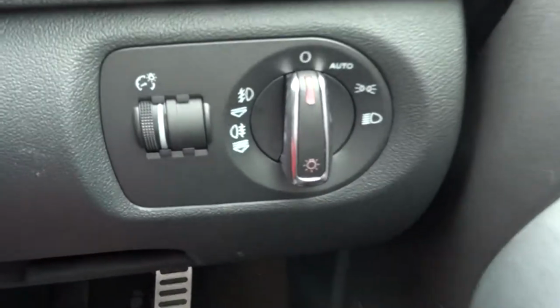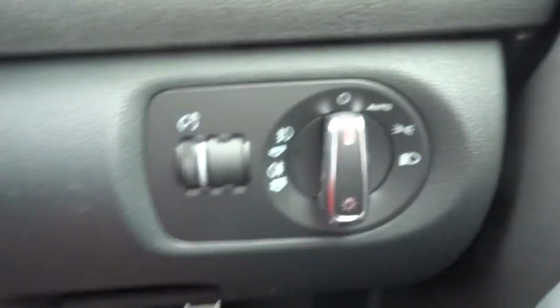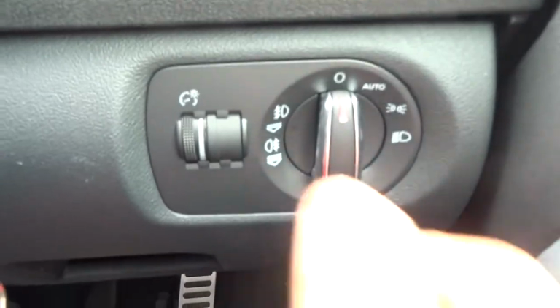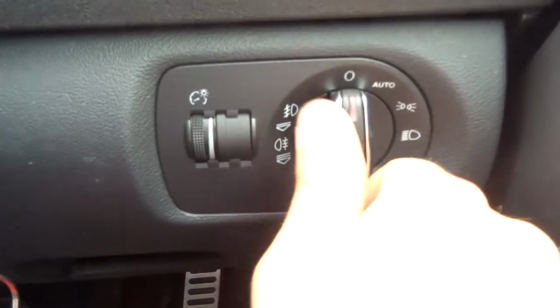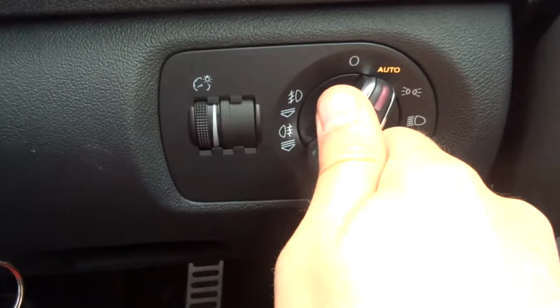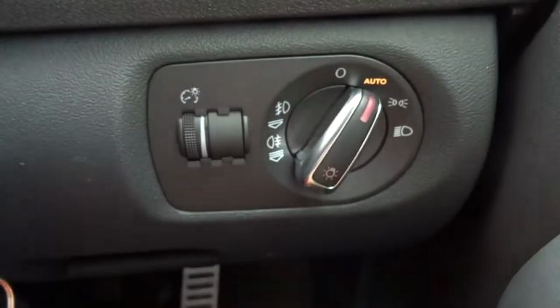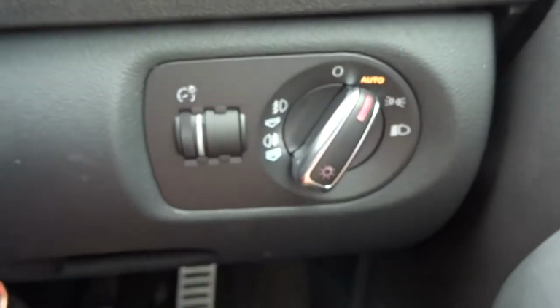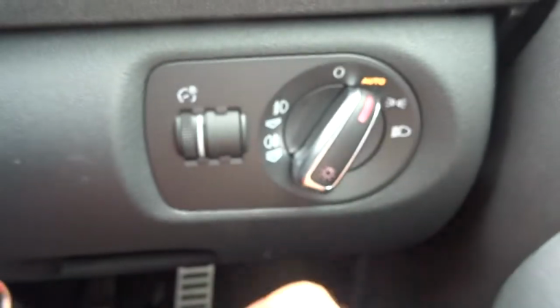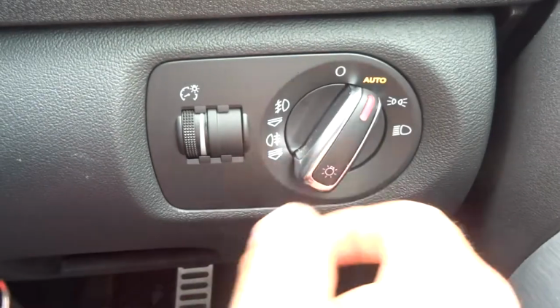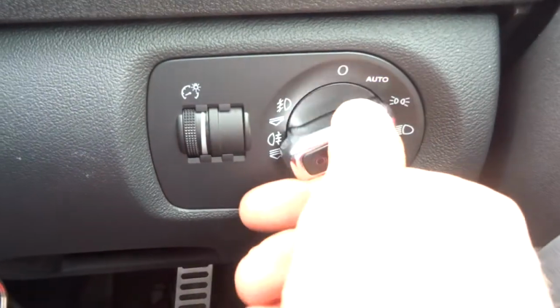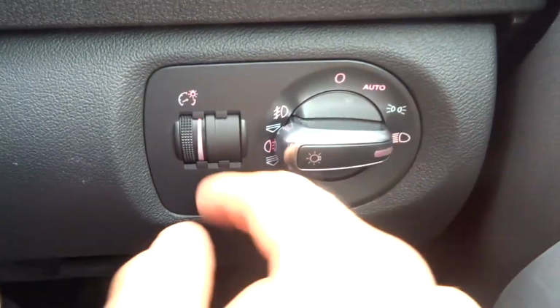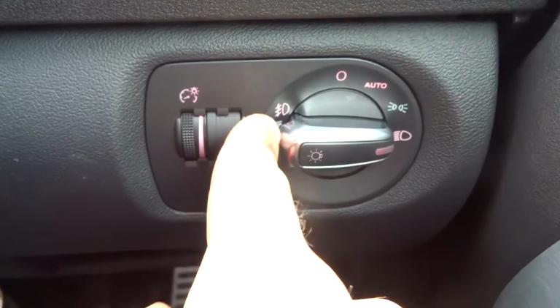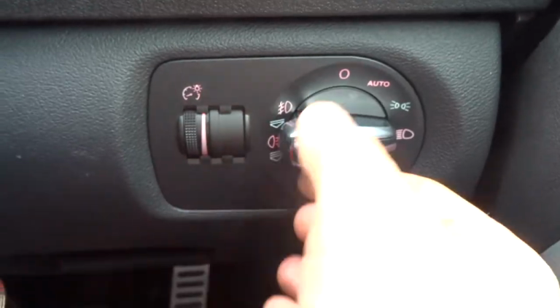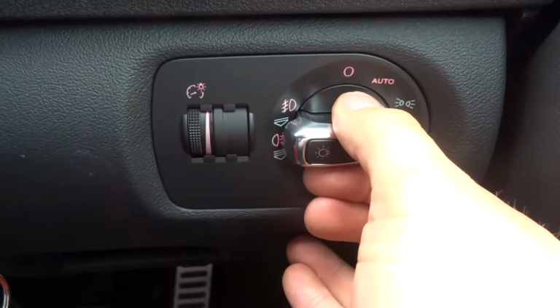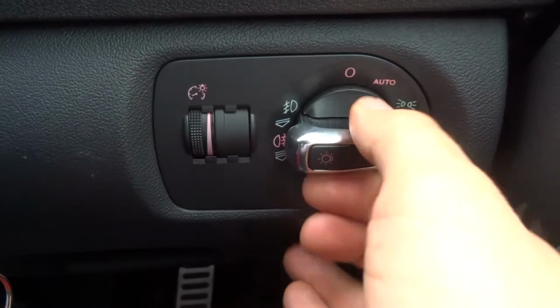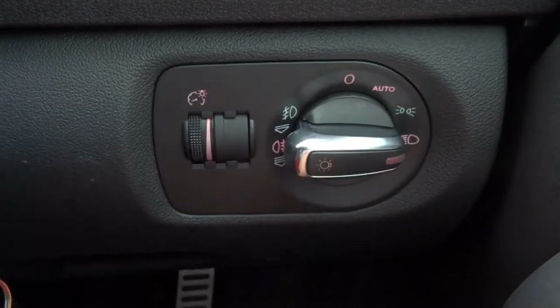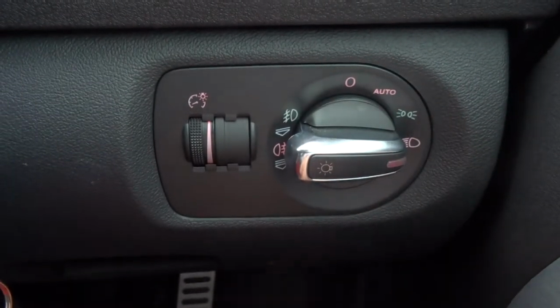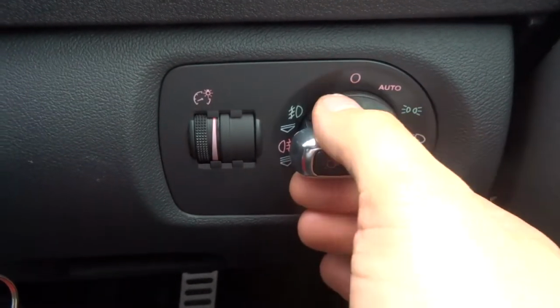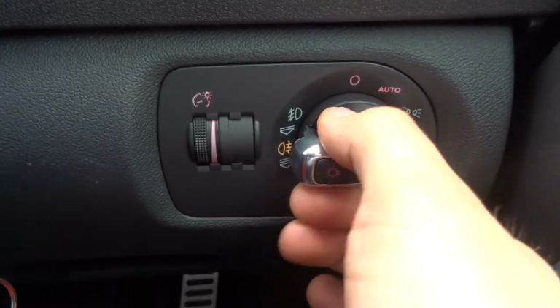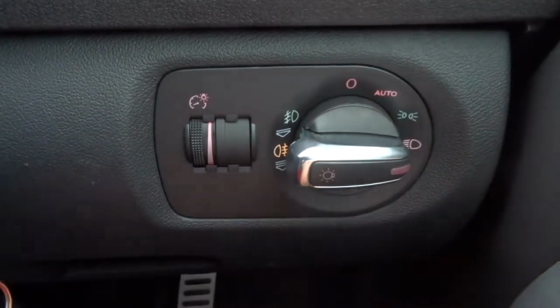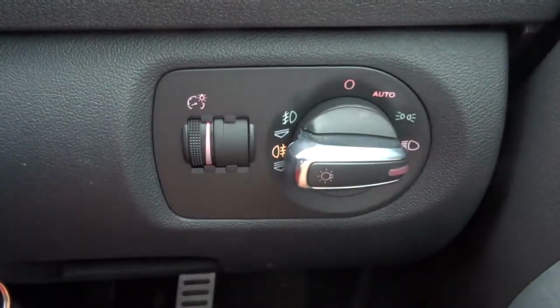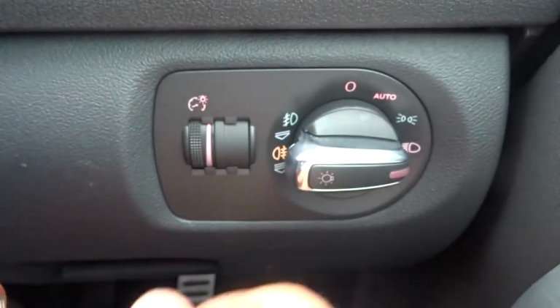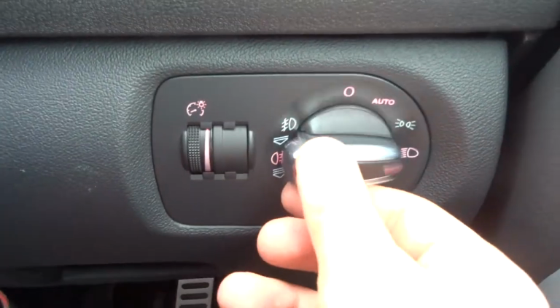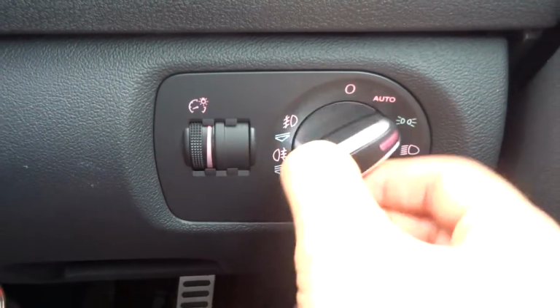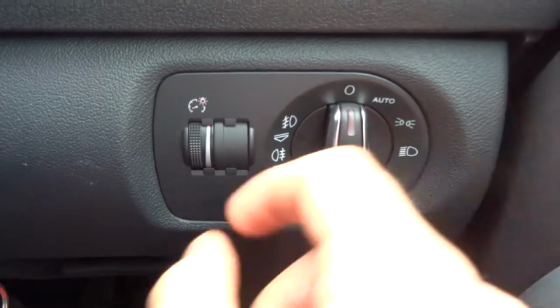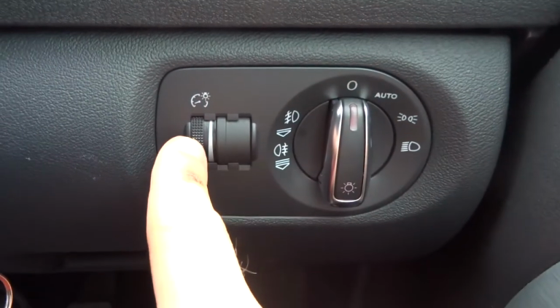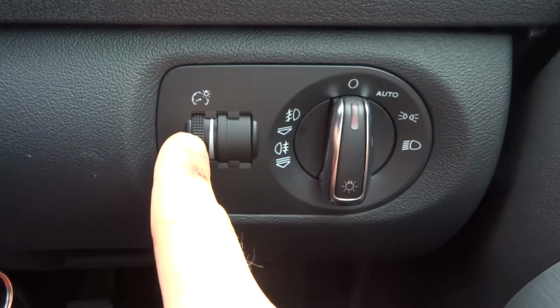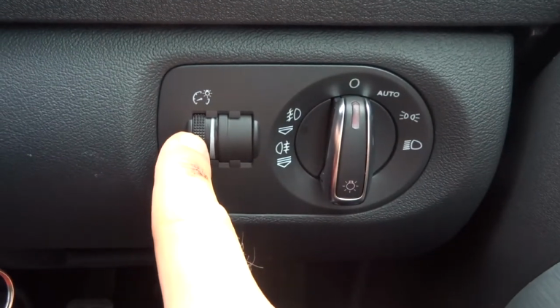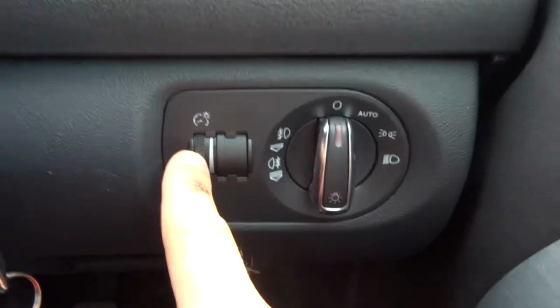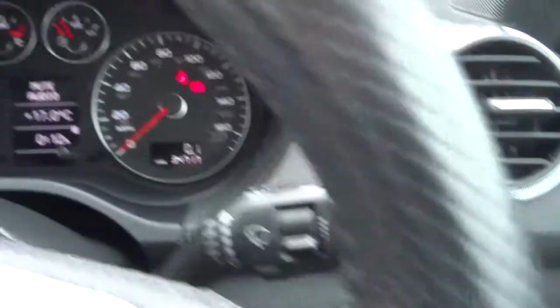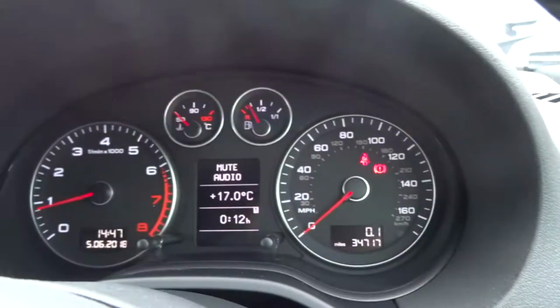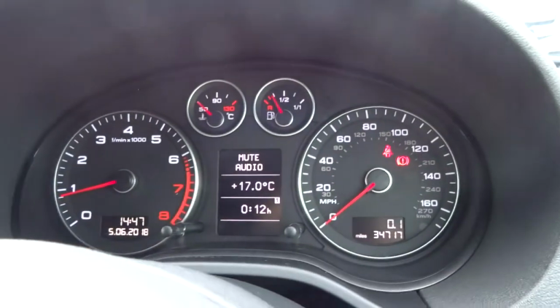Automatic headlights — just flick it to auto there and away you go. Alternatively, if you pull it up once you get your front fog lights, twice you get front and rear. This allows you to turn the brightness of your display just there.